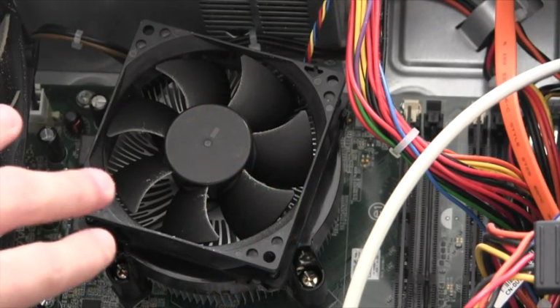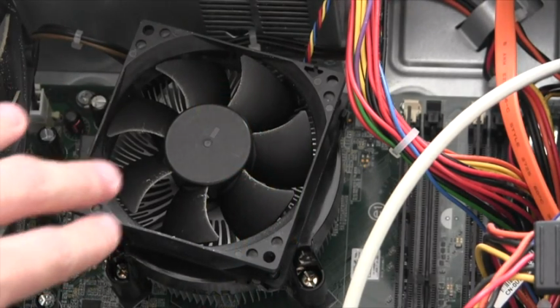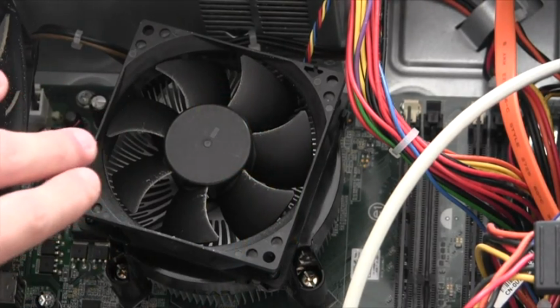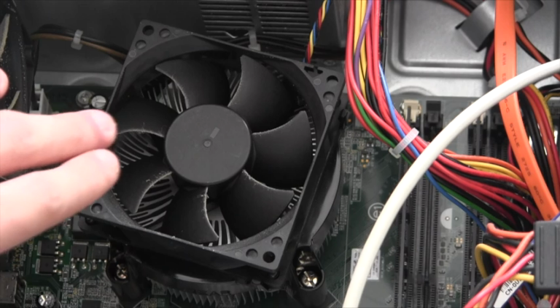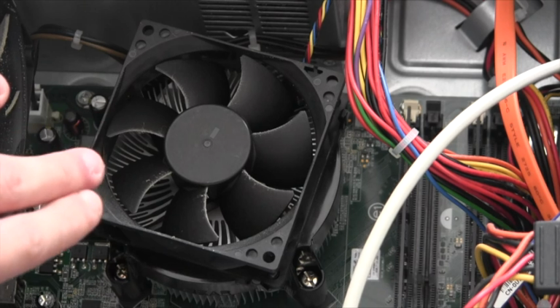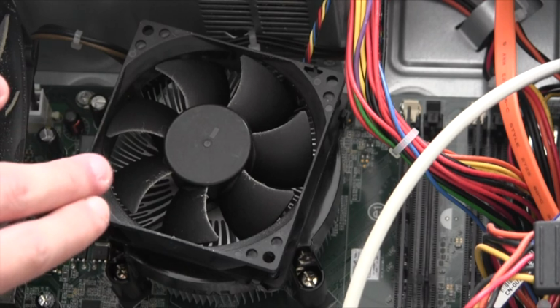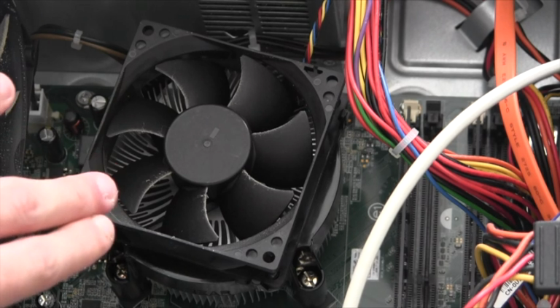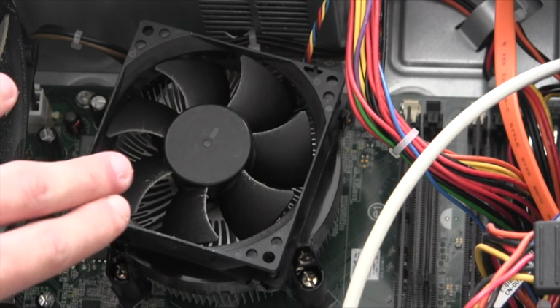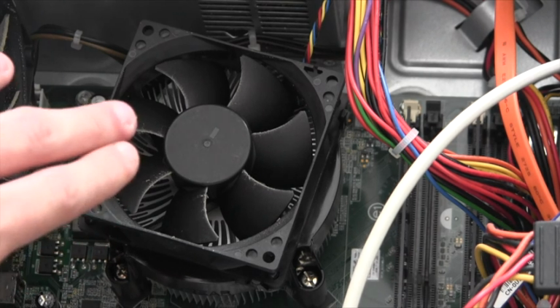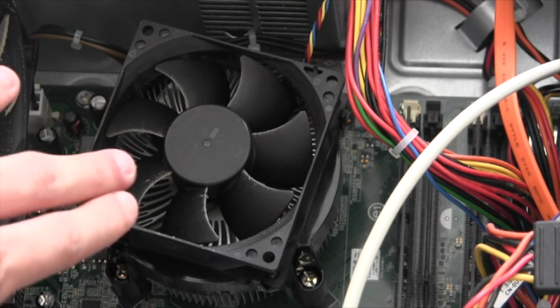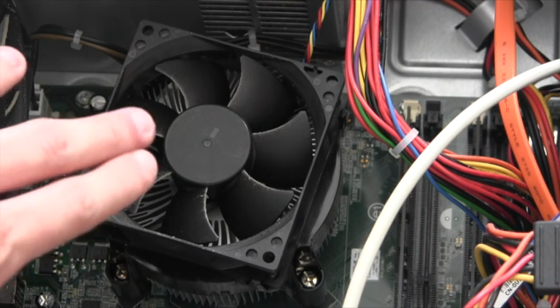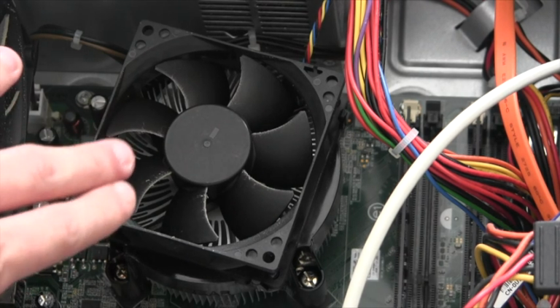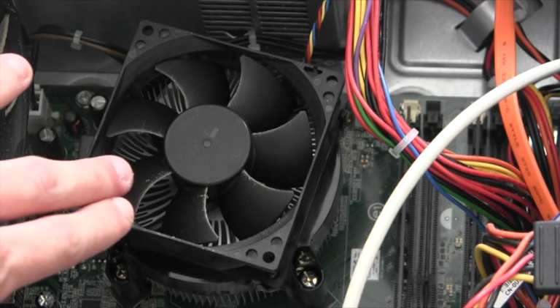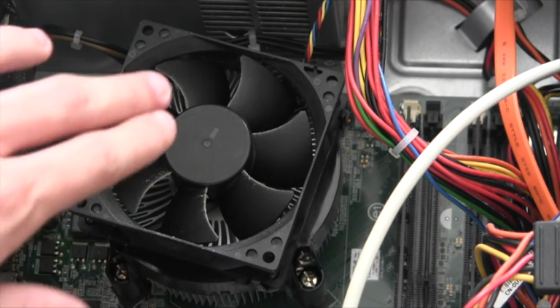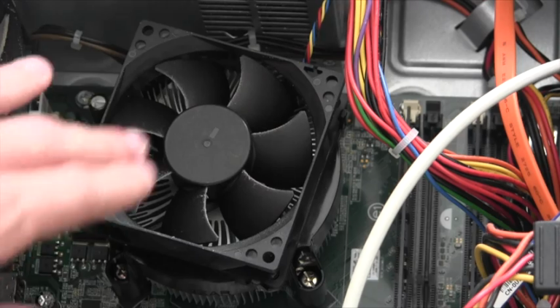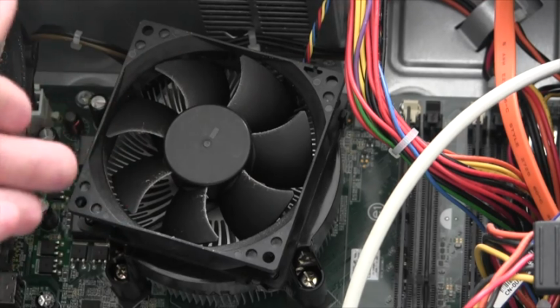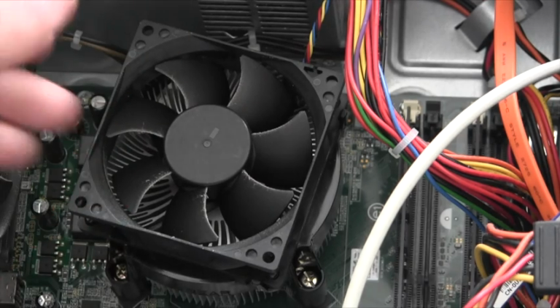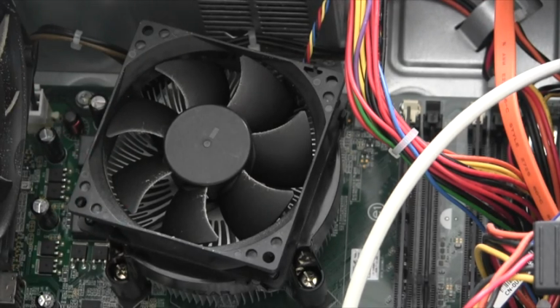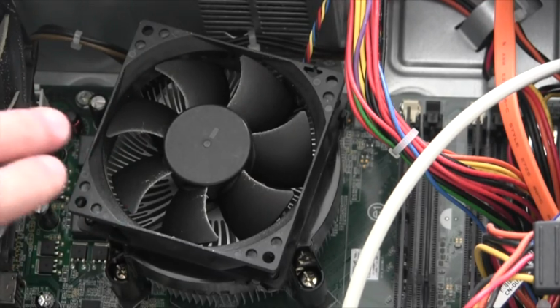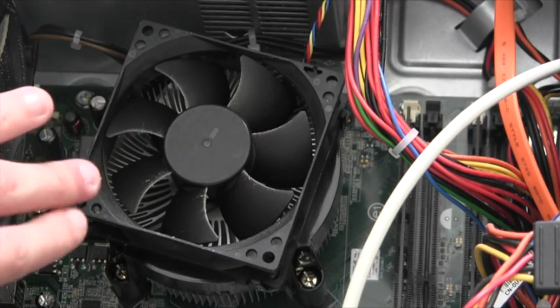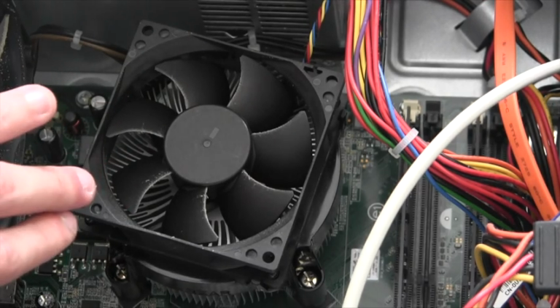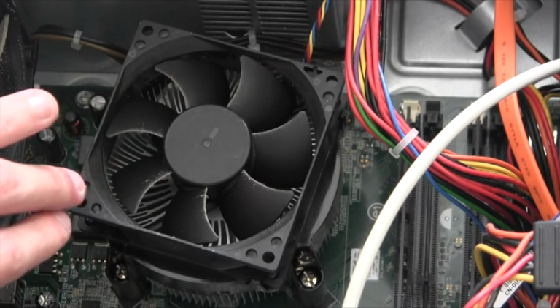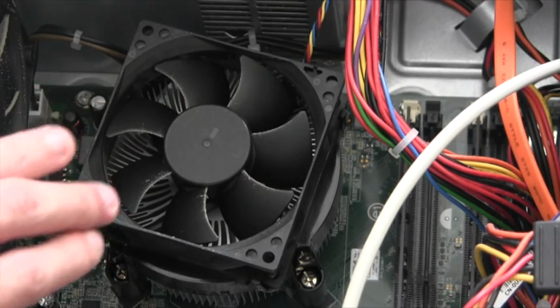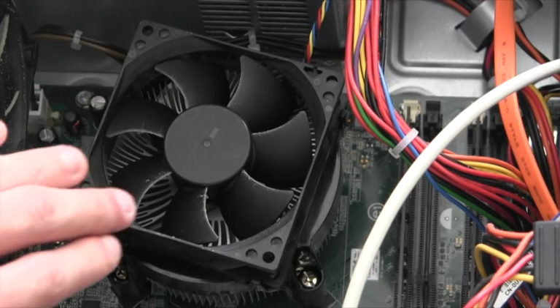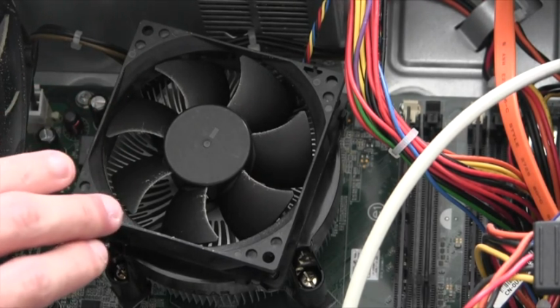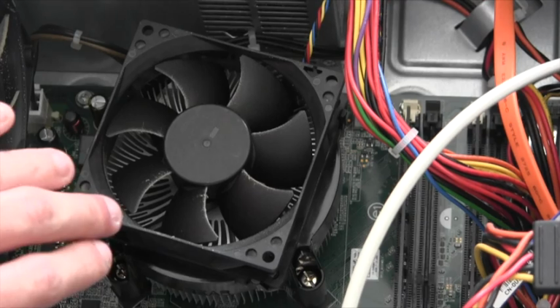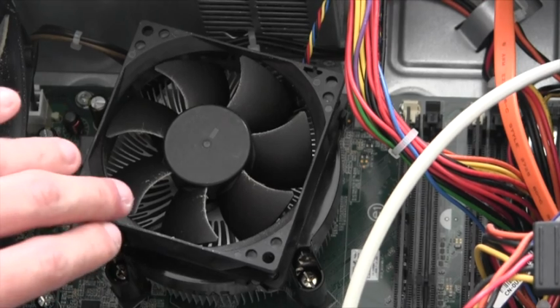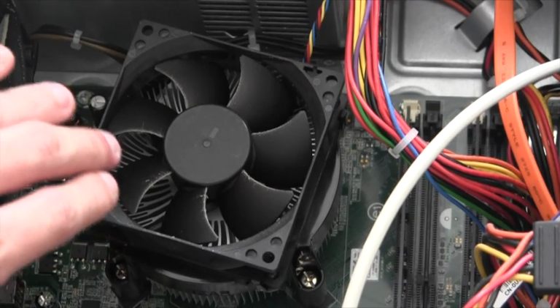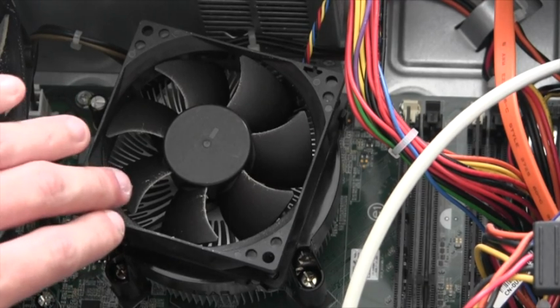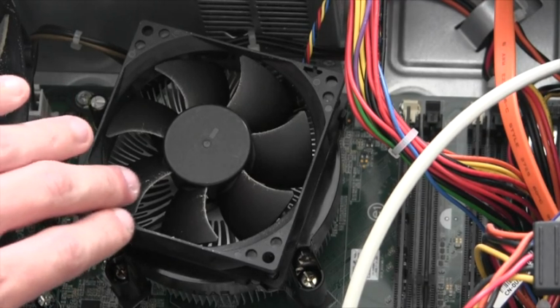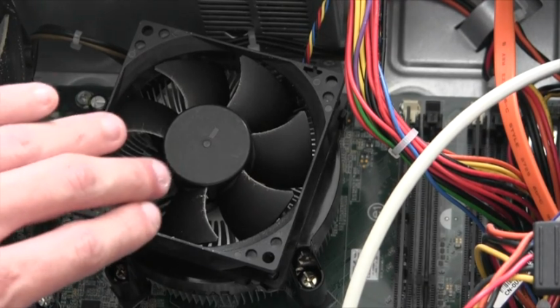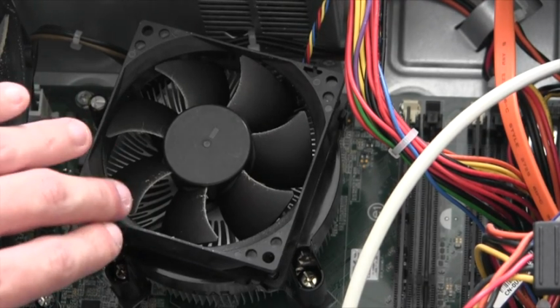Here we can clearly identify a computer fan attached for numerous roles. These roles include active cooling: drawing cooler air into the case from the outside environment and ultimately expelling warm air from inside the case itself.